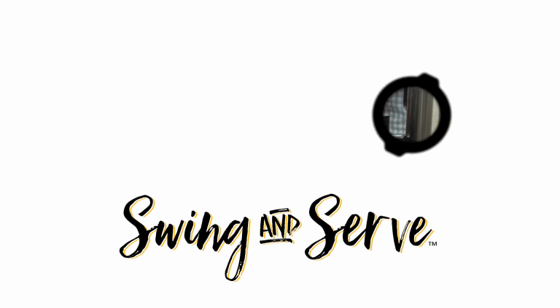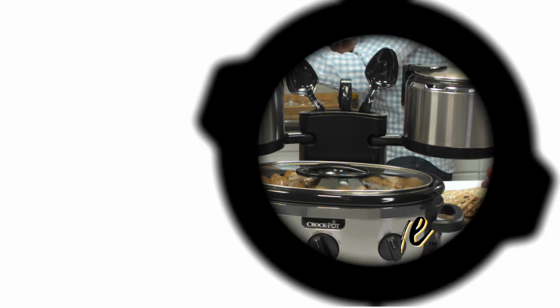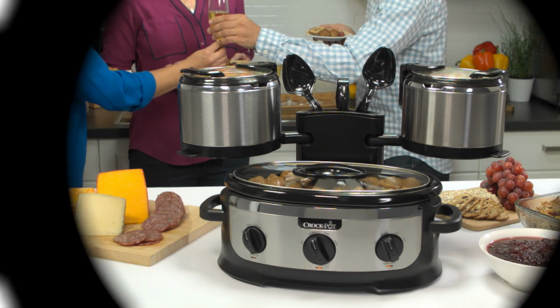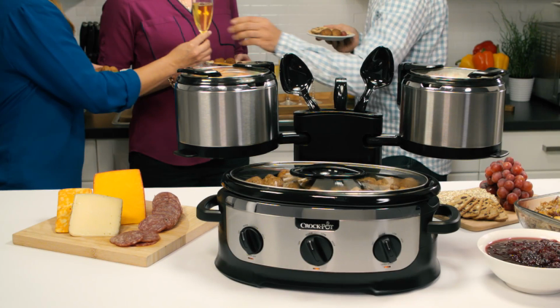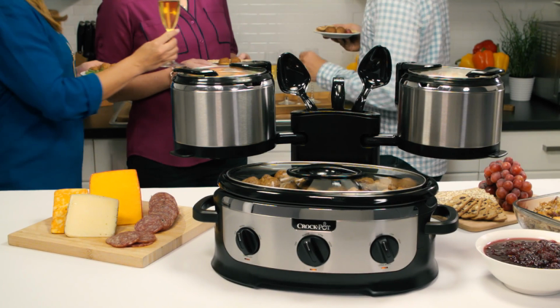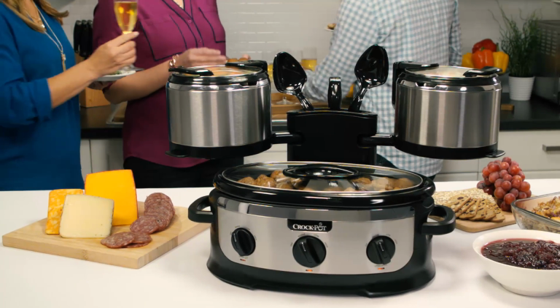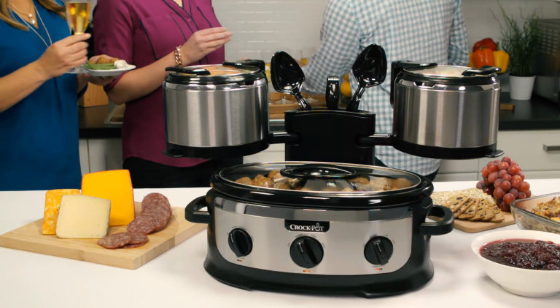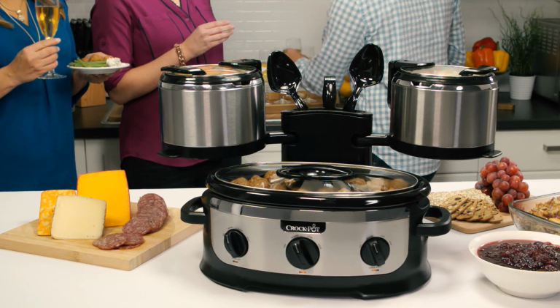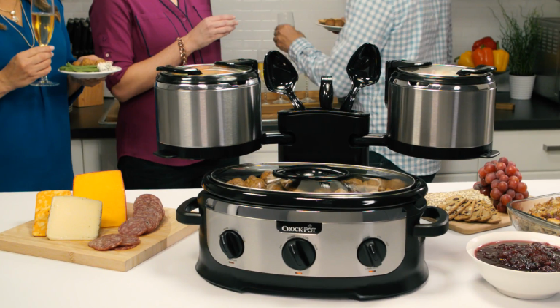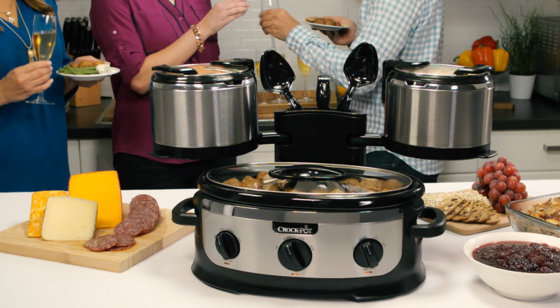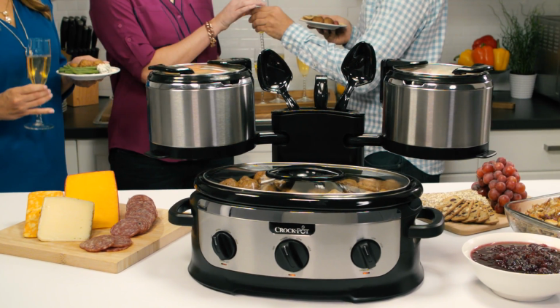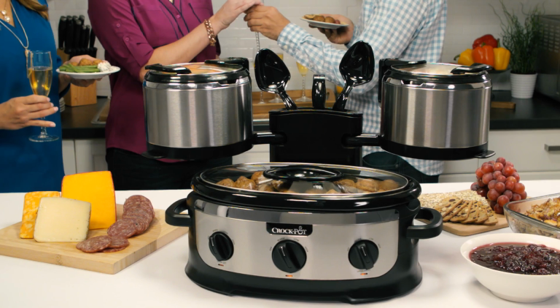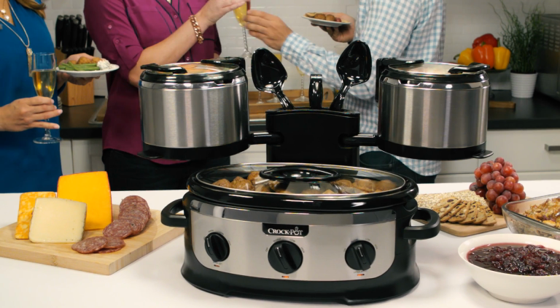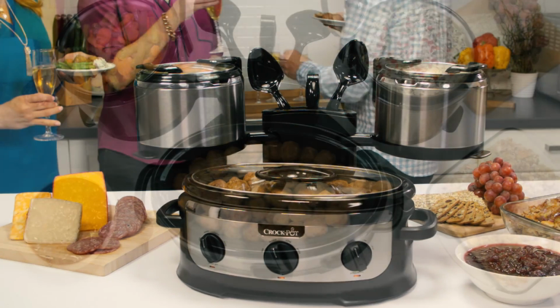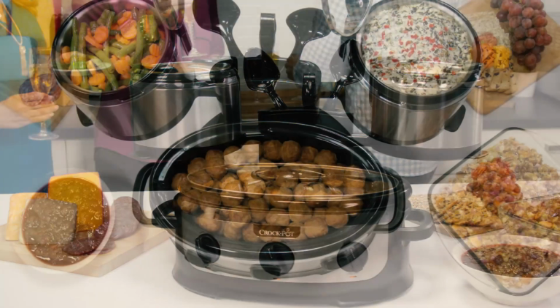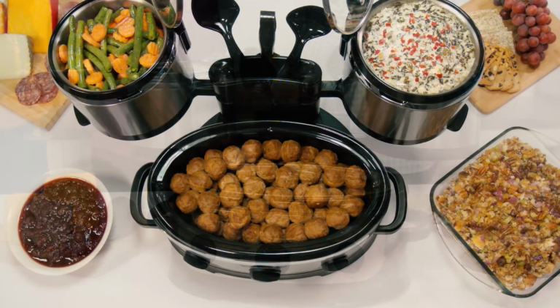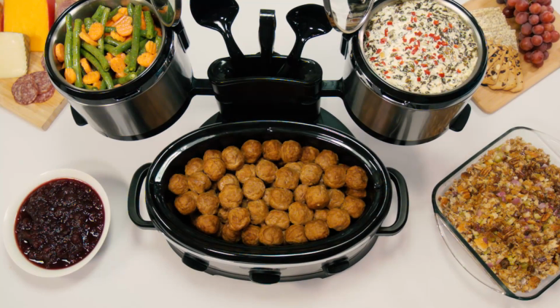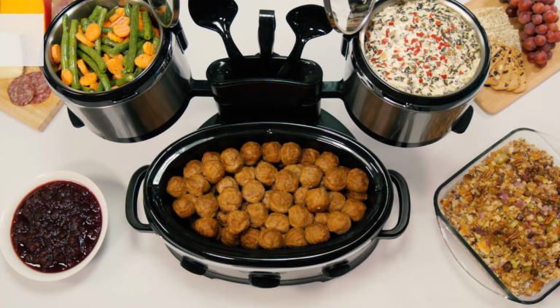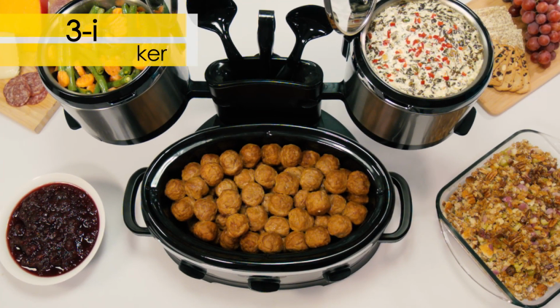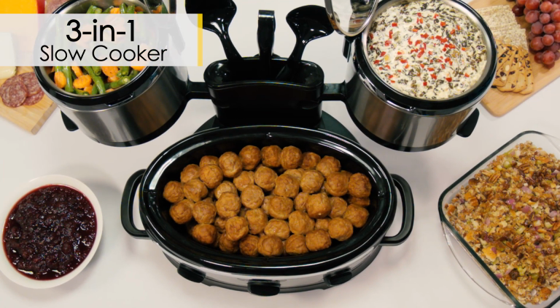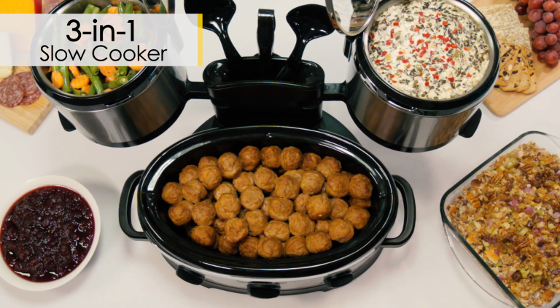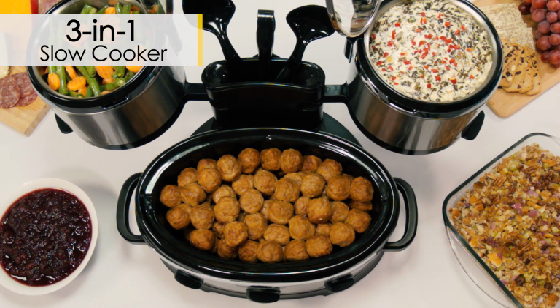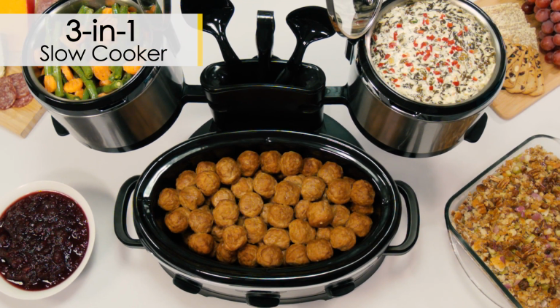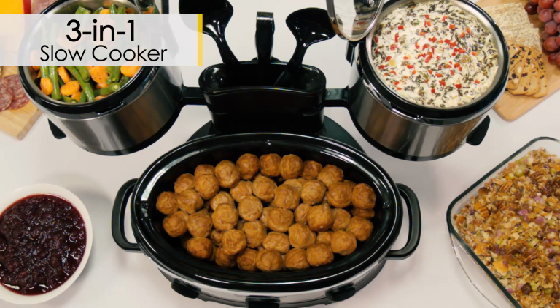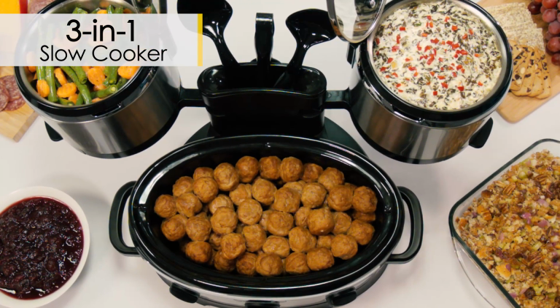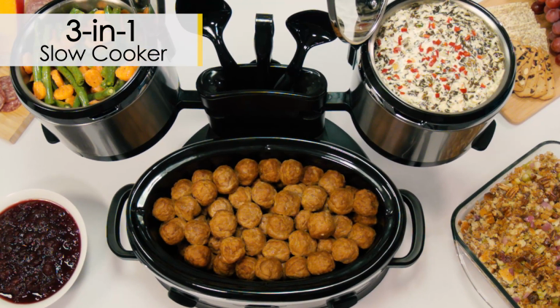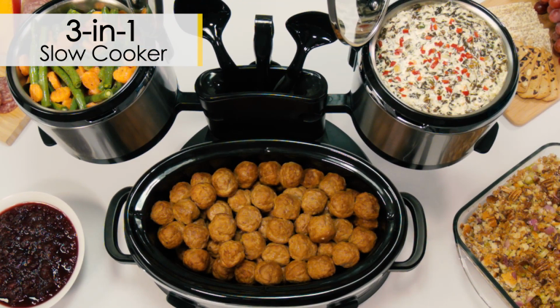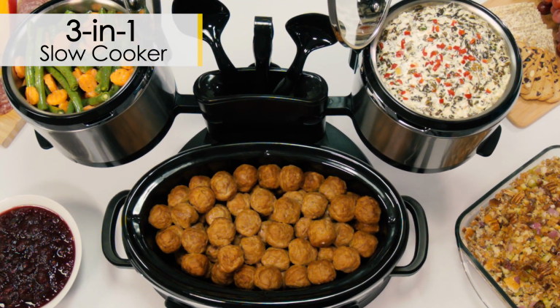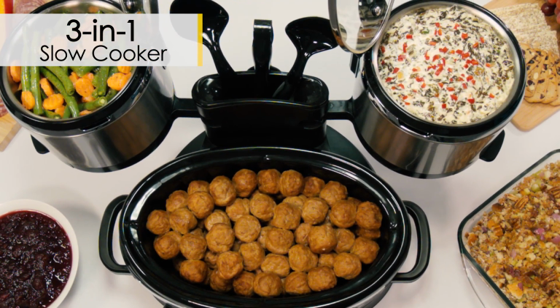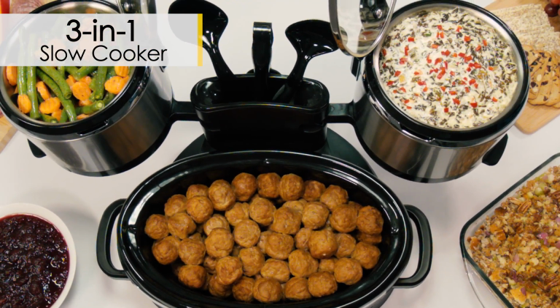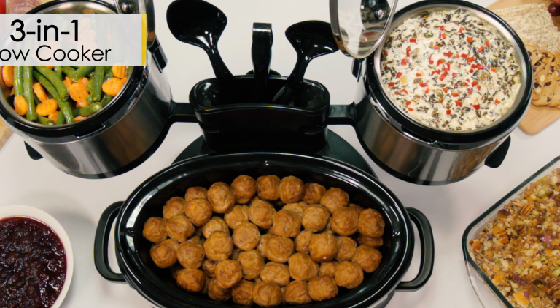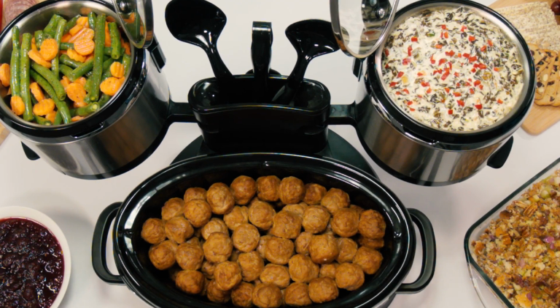Get your party in full swing with the new Crock-Pot Swing and Serve Slow Cooker. Its unique 3-in-1 design is the answer to cluttered counters, tables, and stovetops.